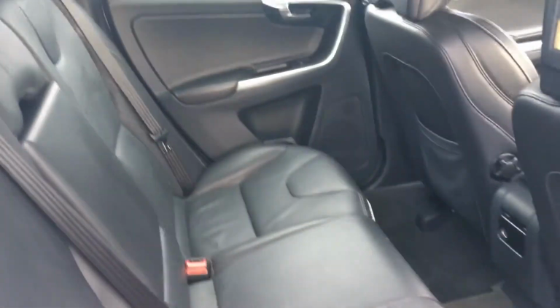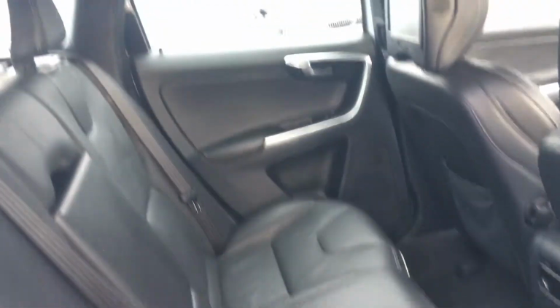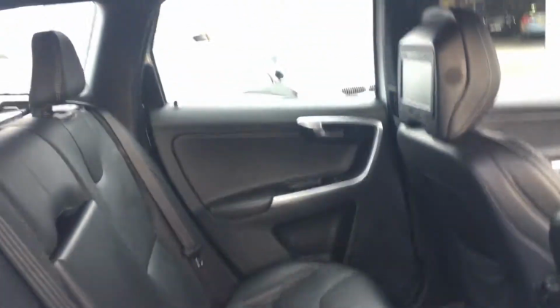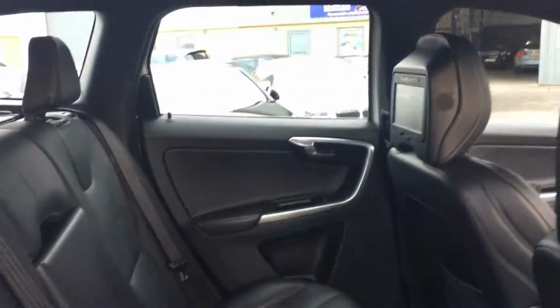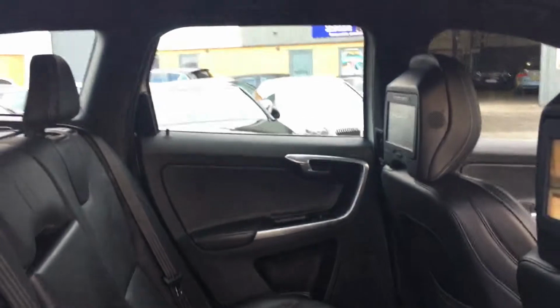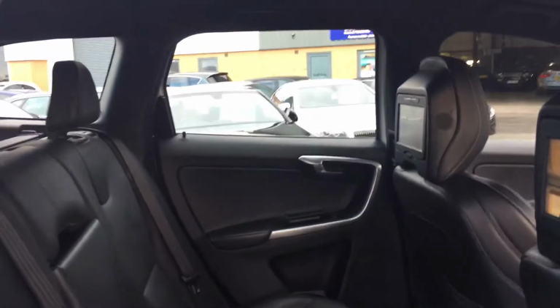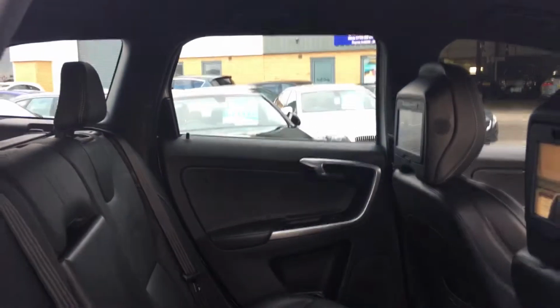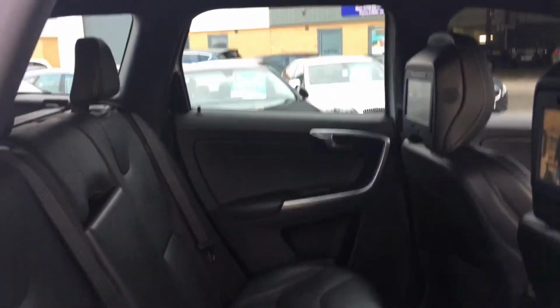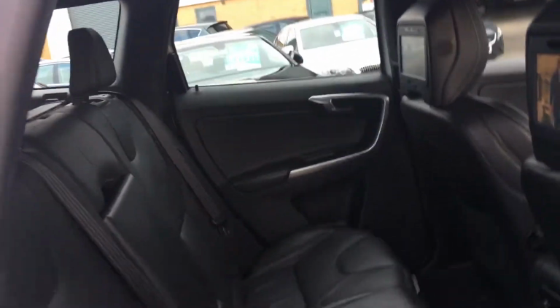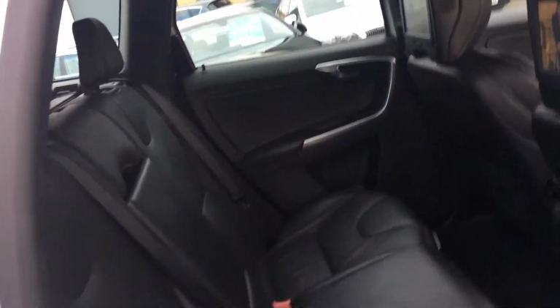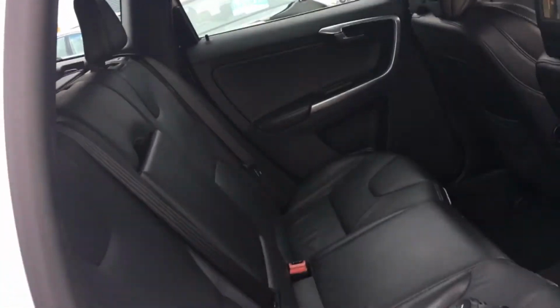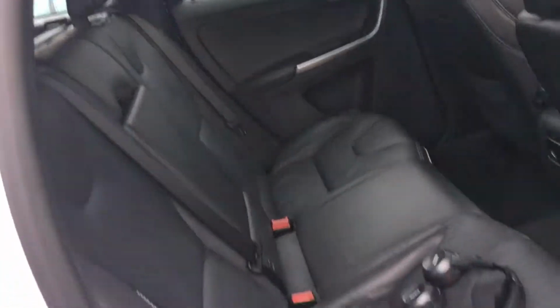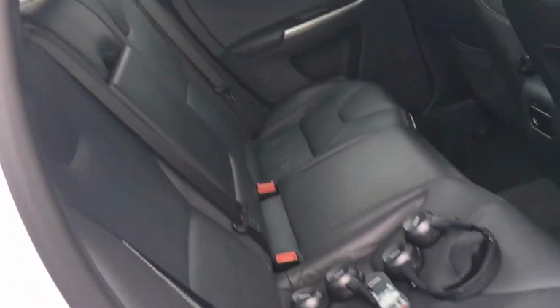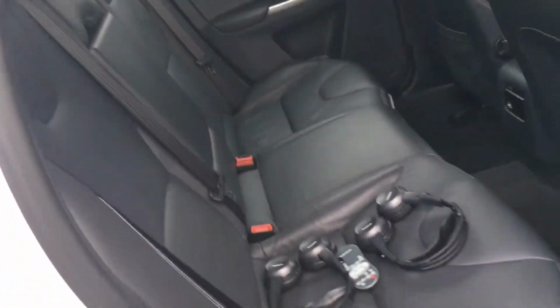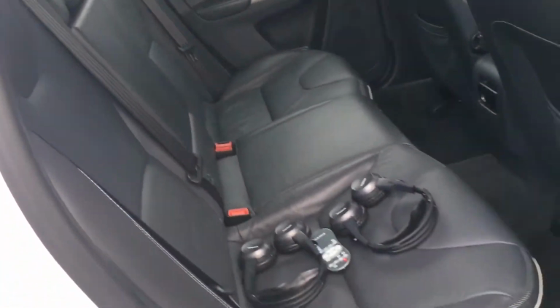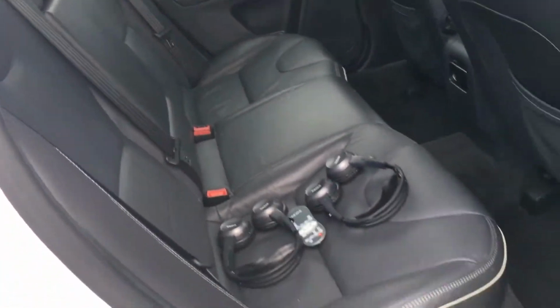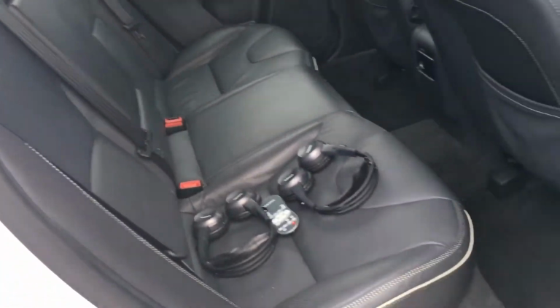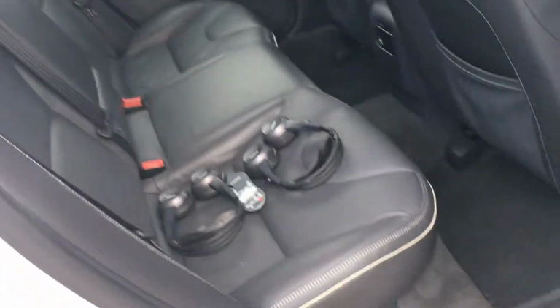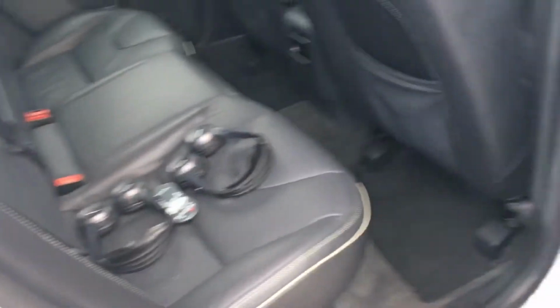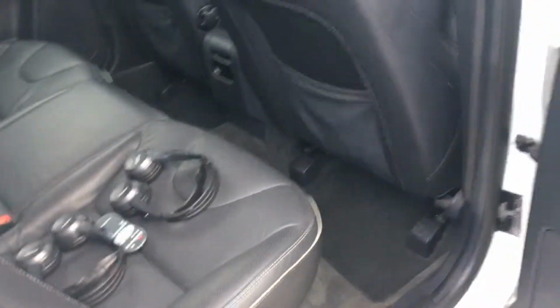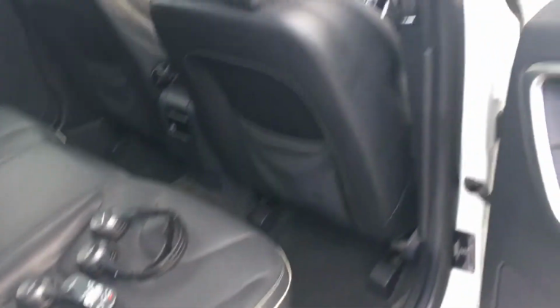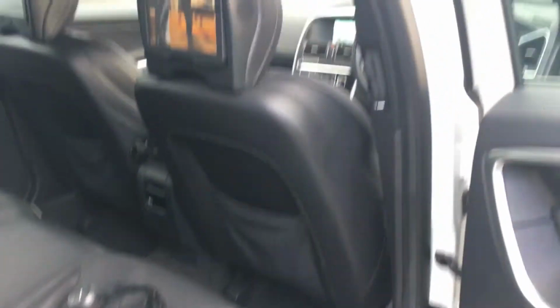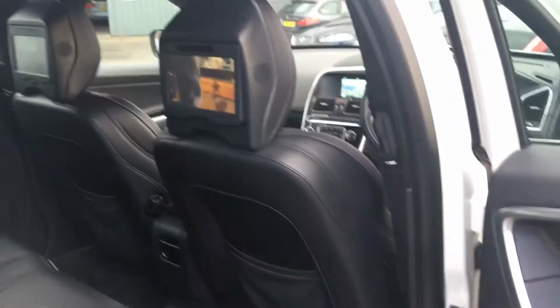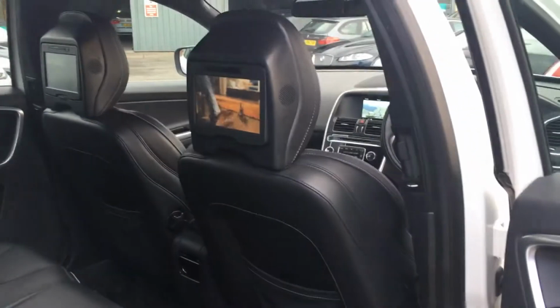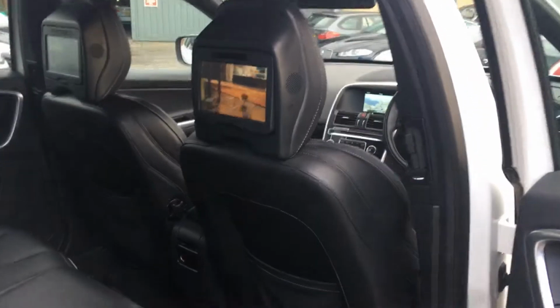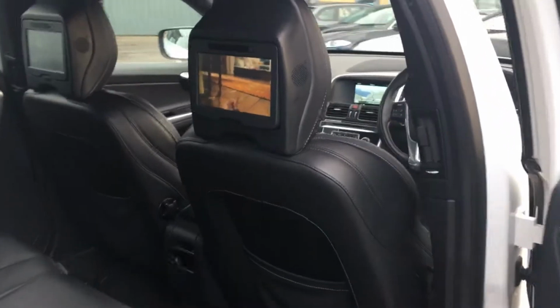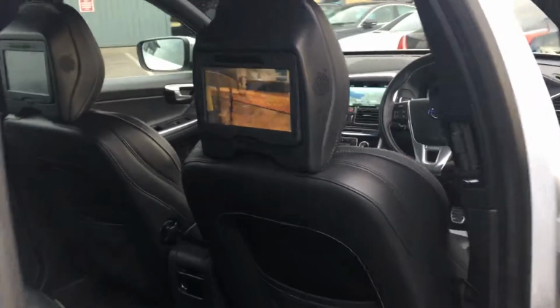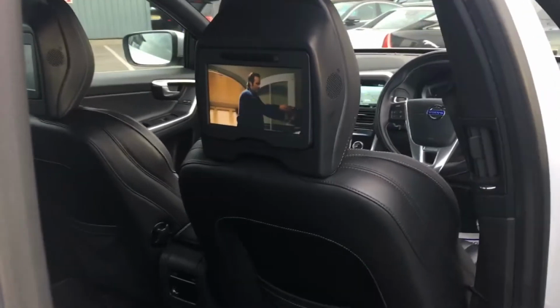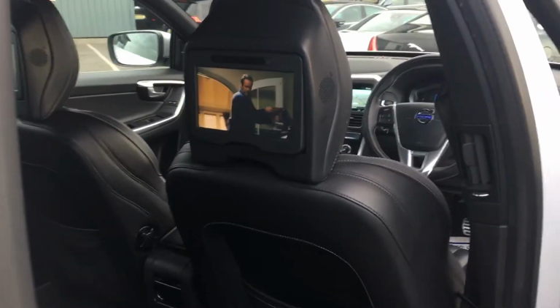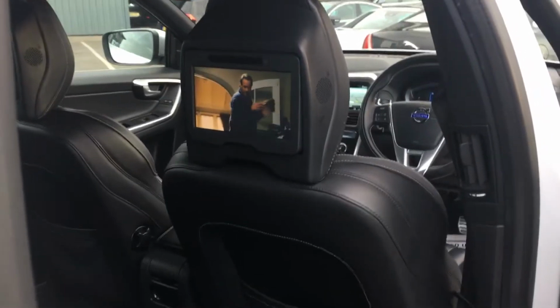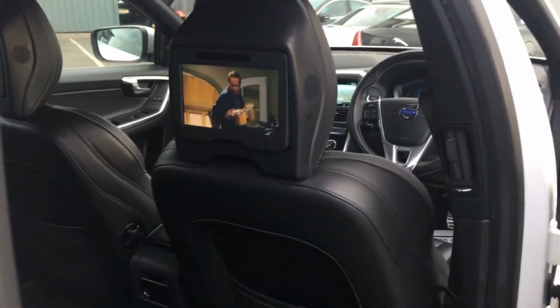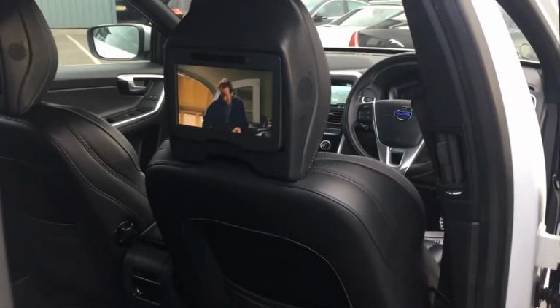This vehicle arrived in today, it is awaiting valeting and preparation, but I just thought I'd give you a quick walk around the vehicle.